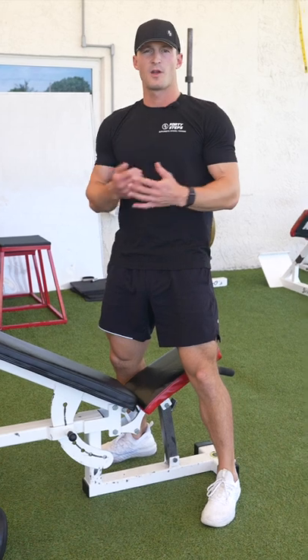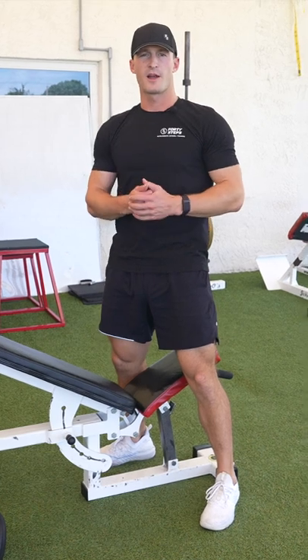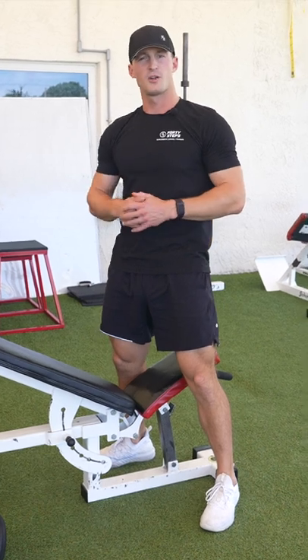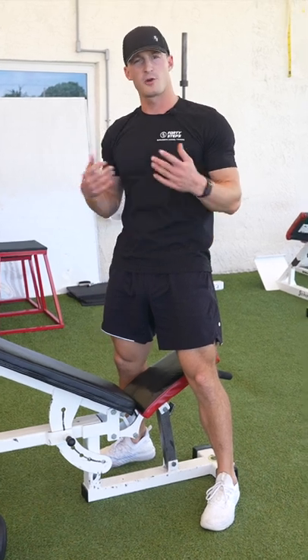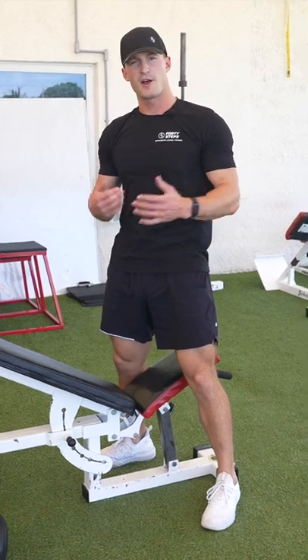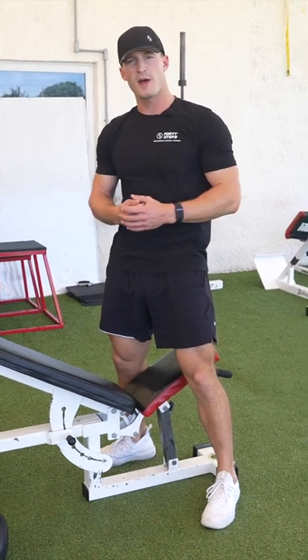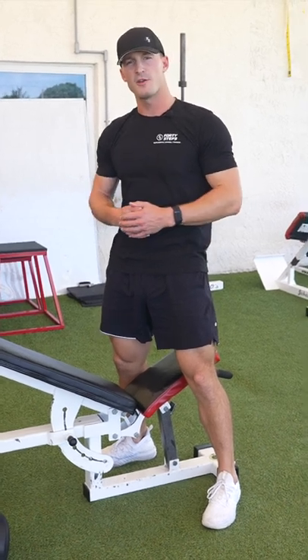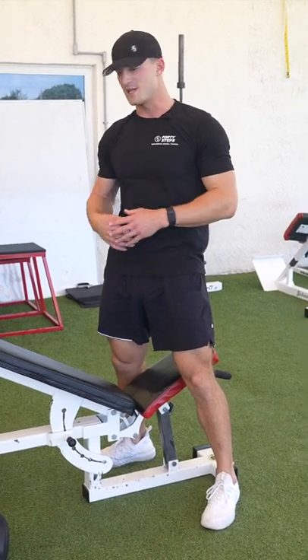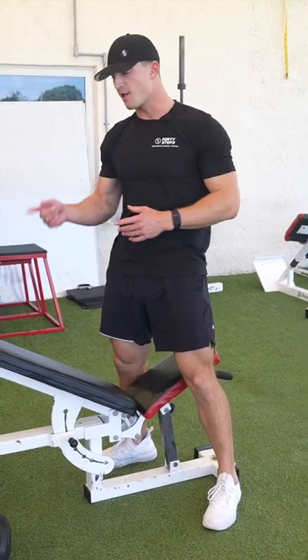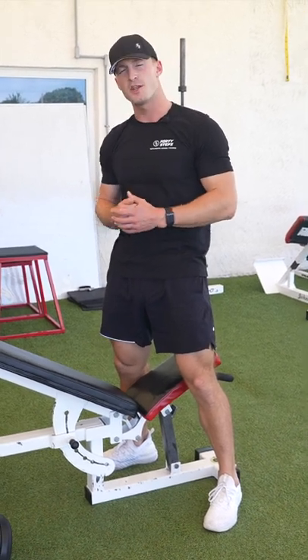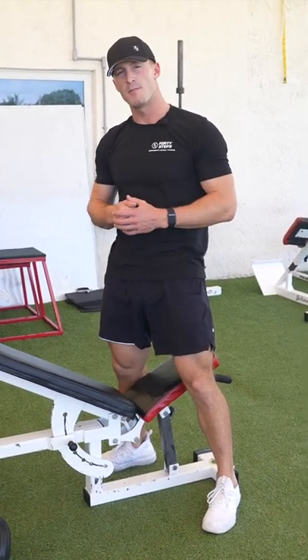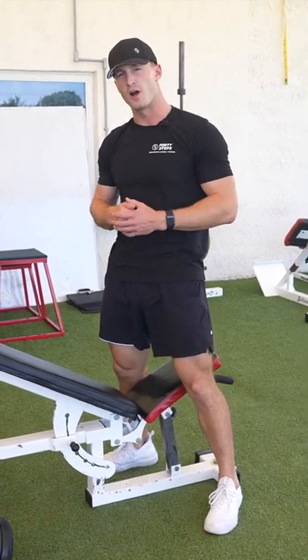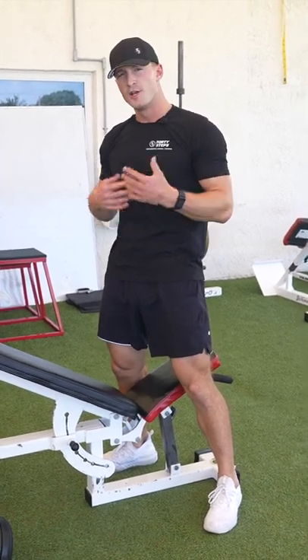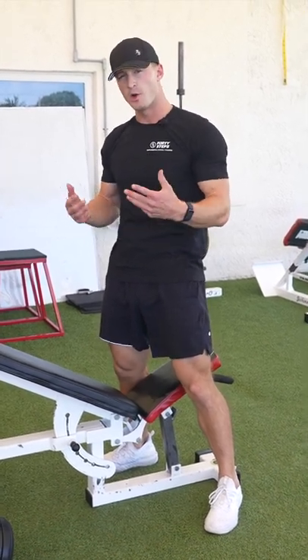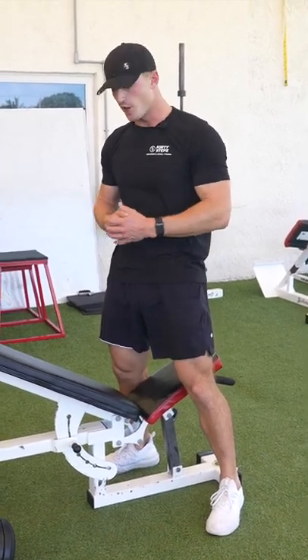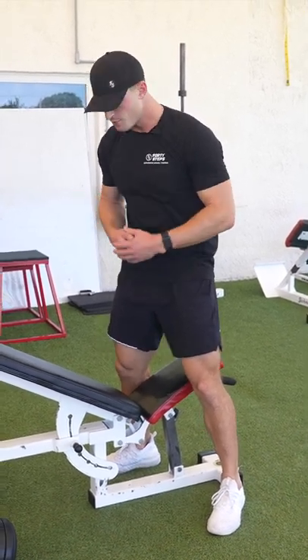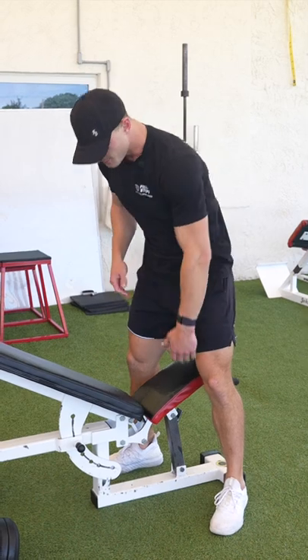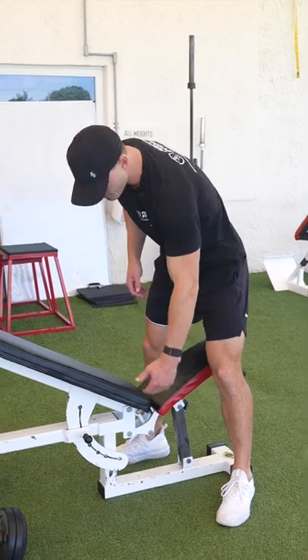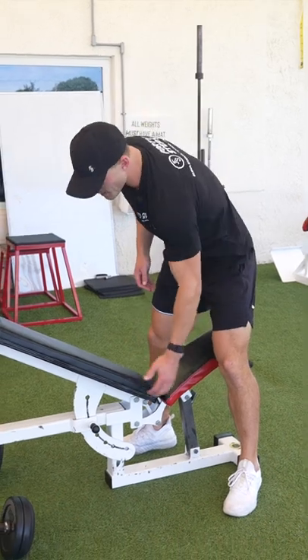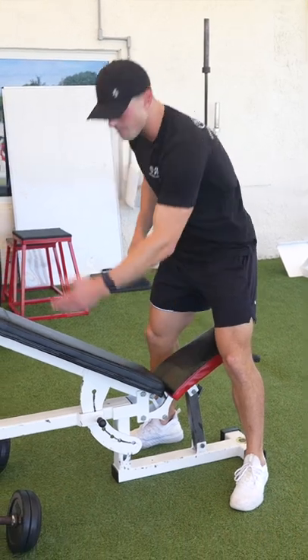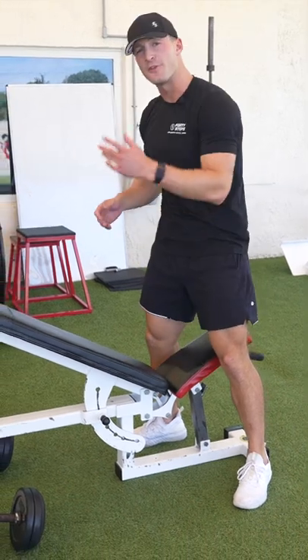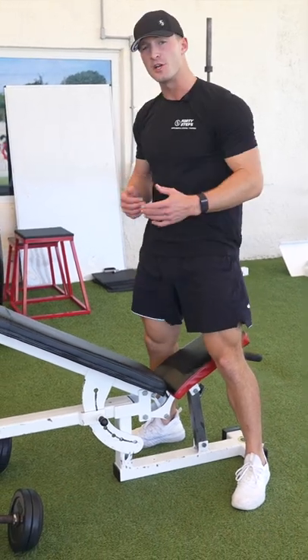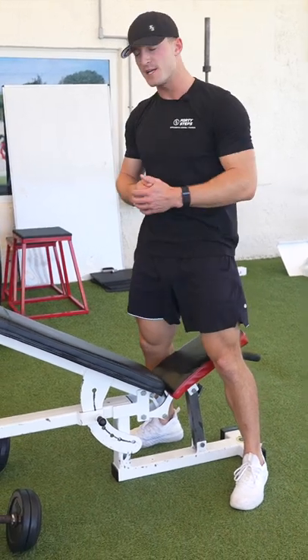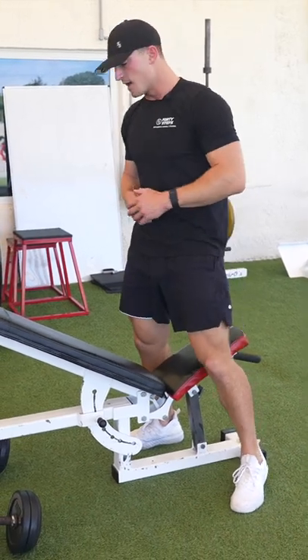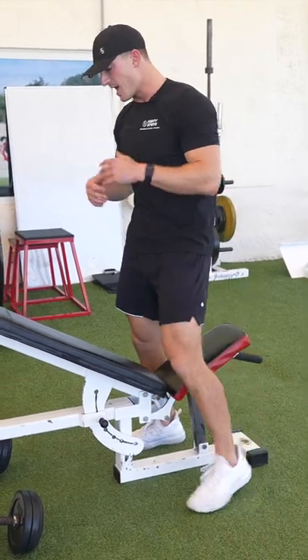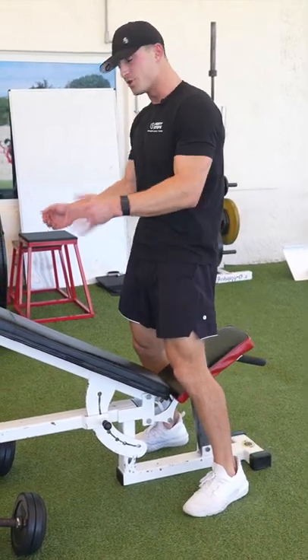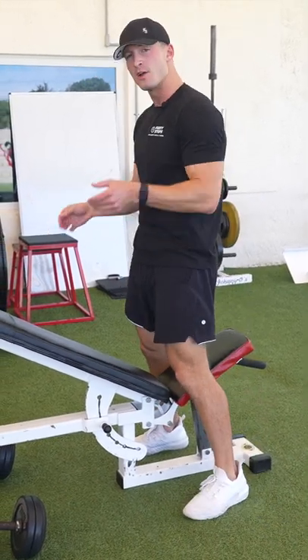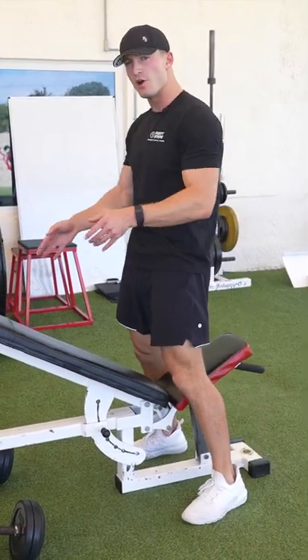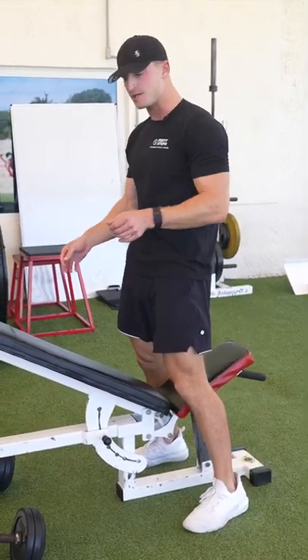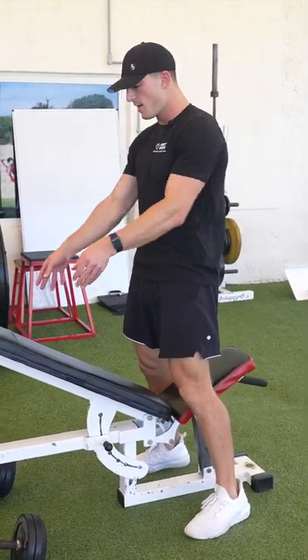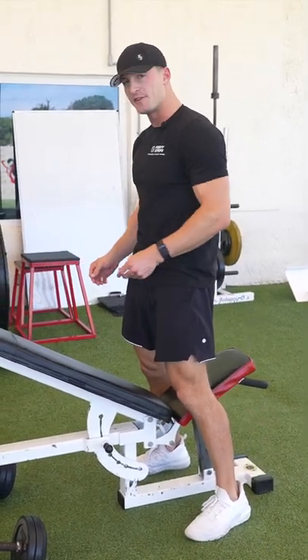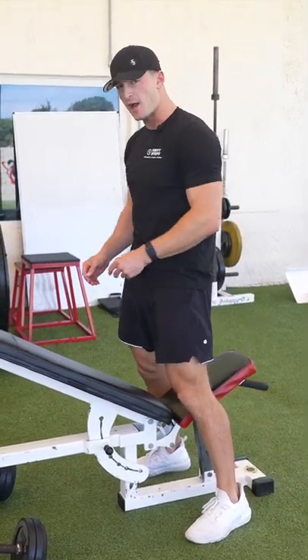Today we're going to be talking about how to do the incline bench dumbbell row. You're going to want to find a bench set at about 30 degrees and have your dumbbells already set at the bottom.